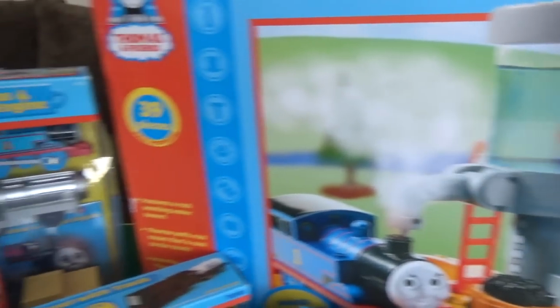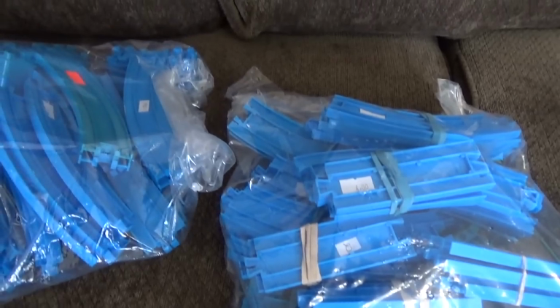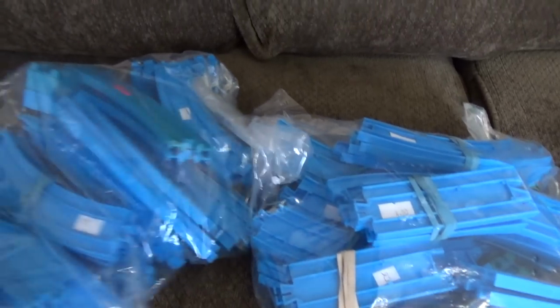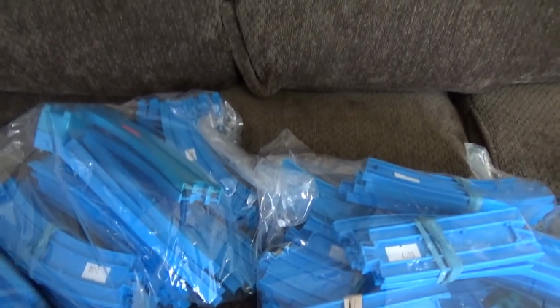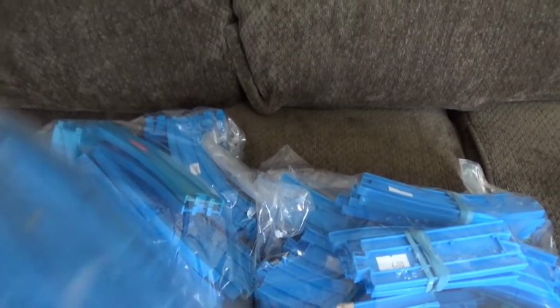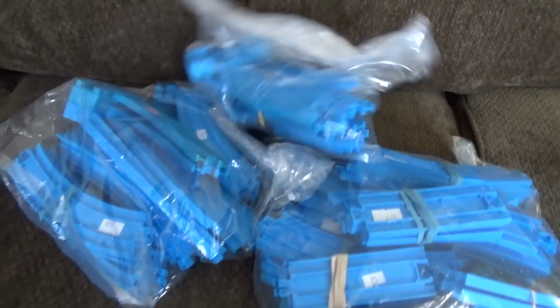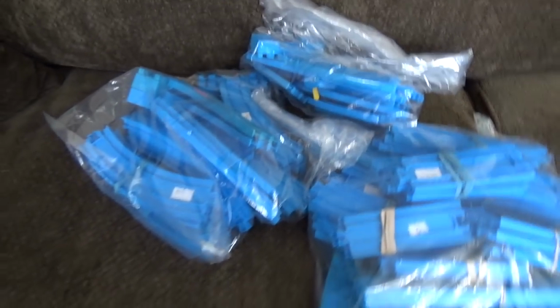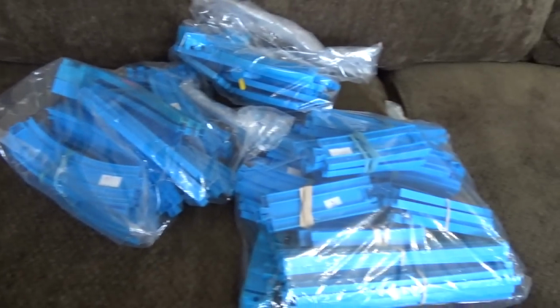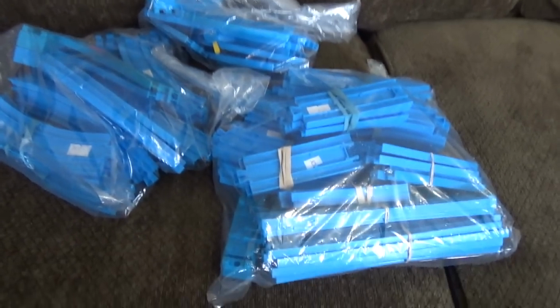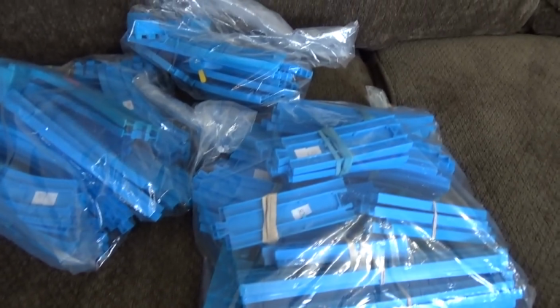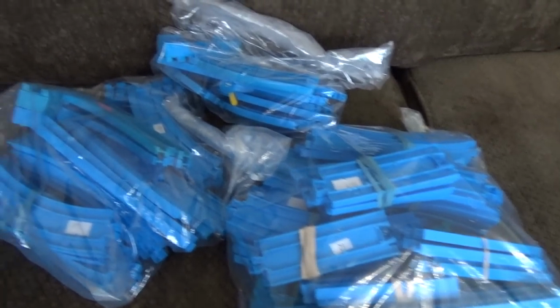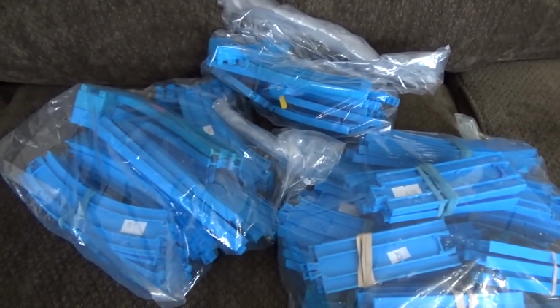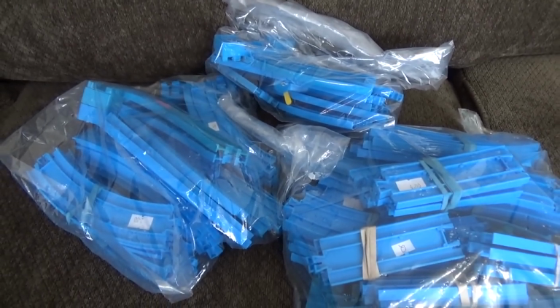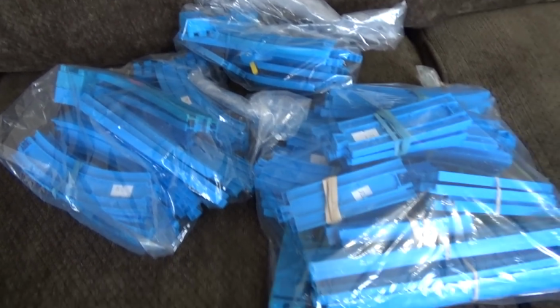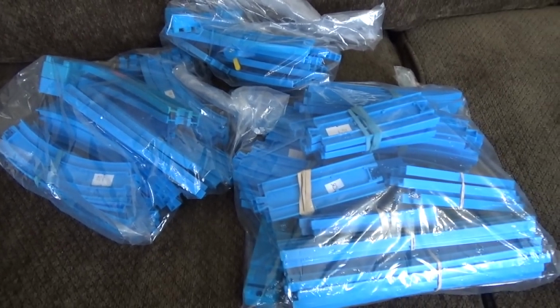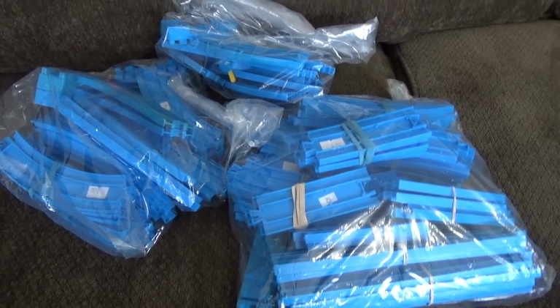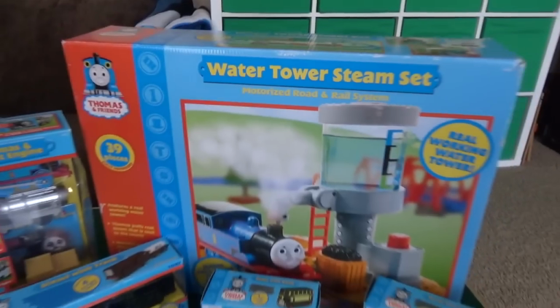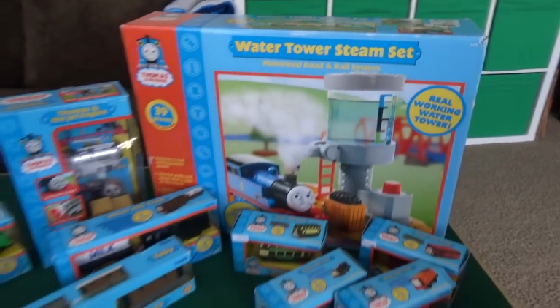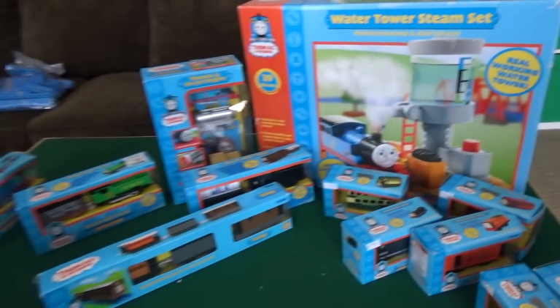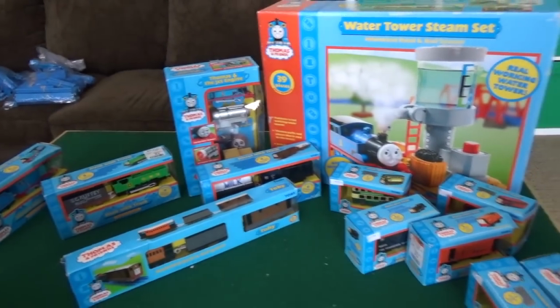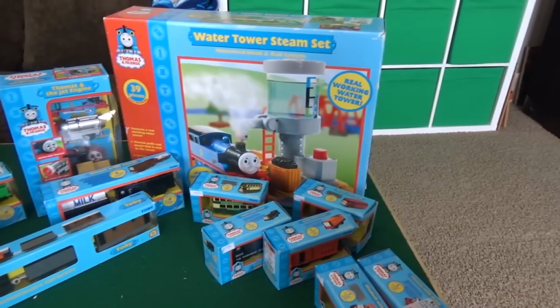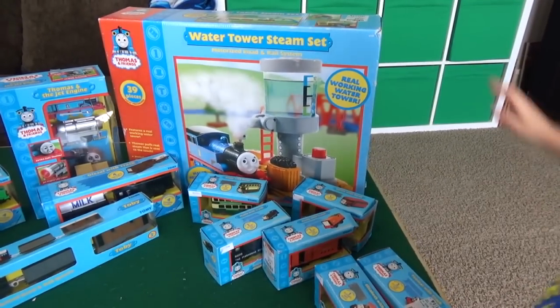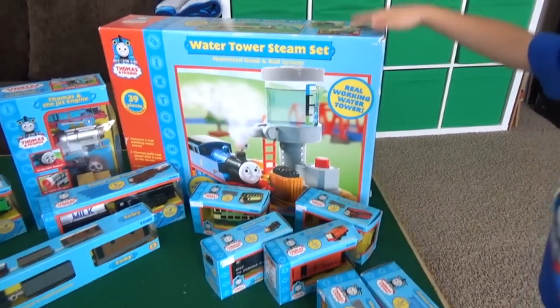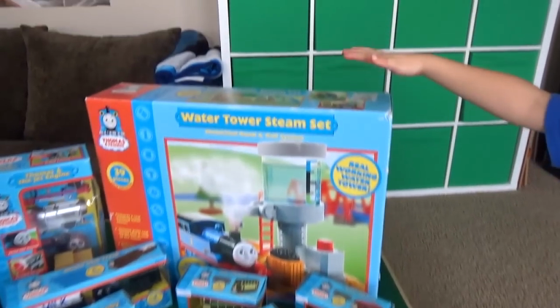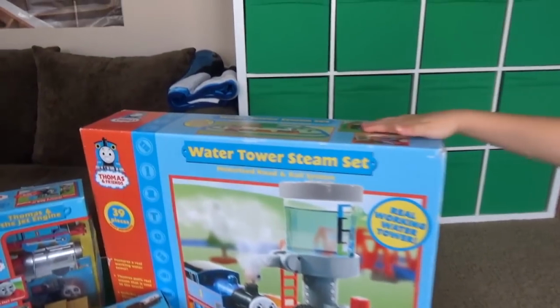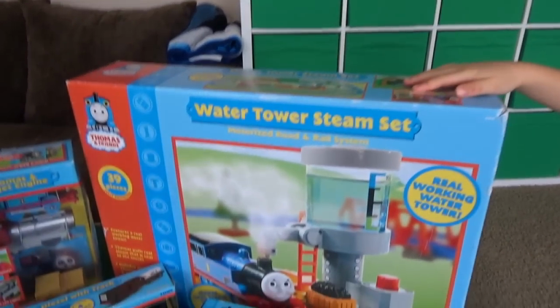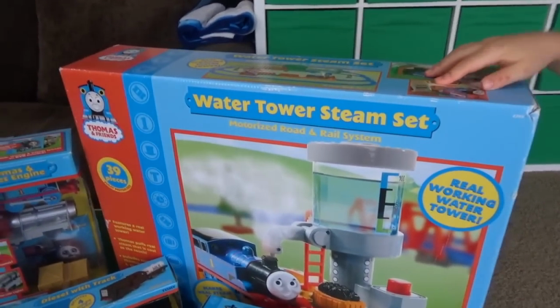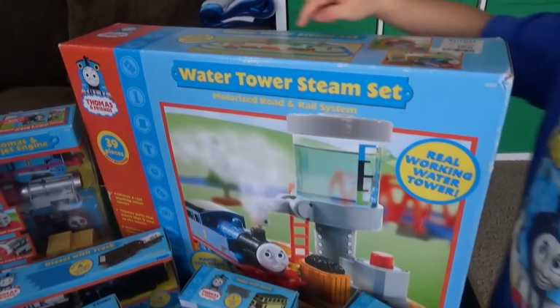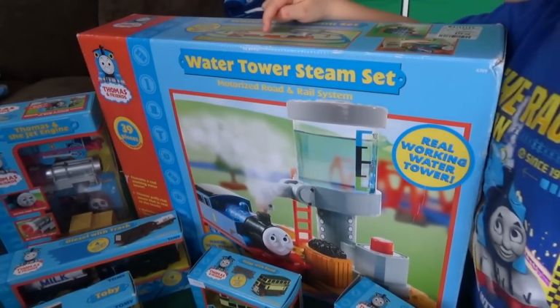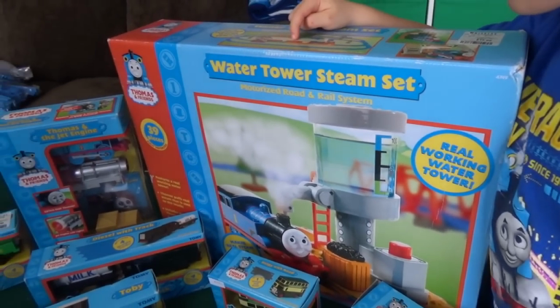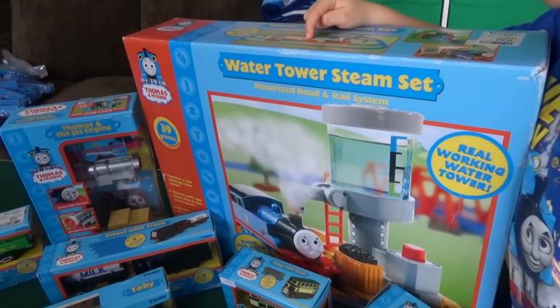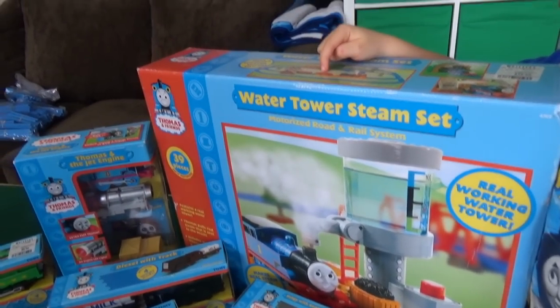Our friends at Totally Thomastown got us a bunch of tracks as well. What set do you want to open first, William? You want to open up the big box first? Let's get to it!